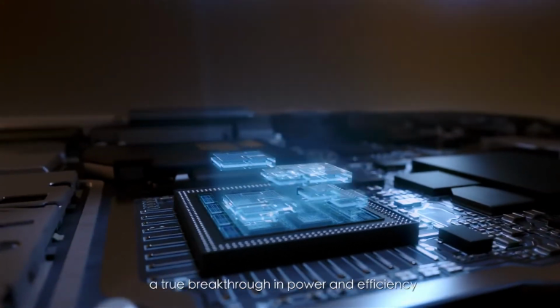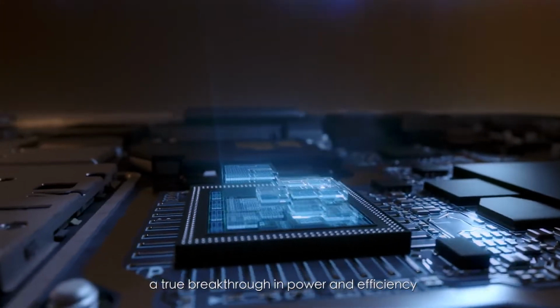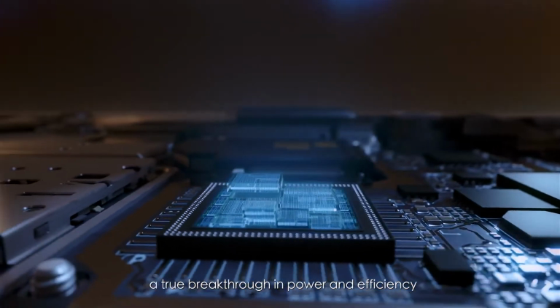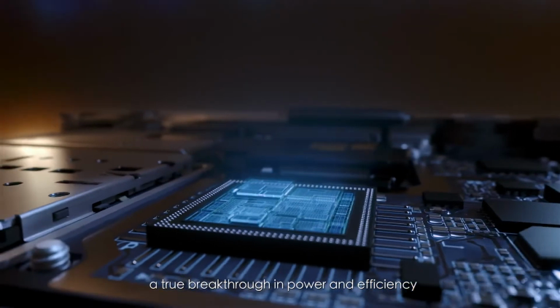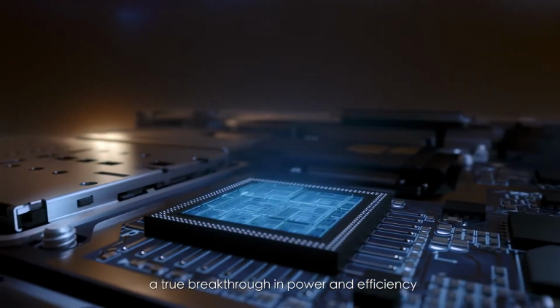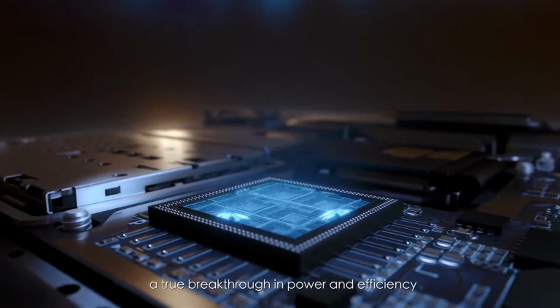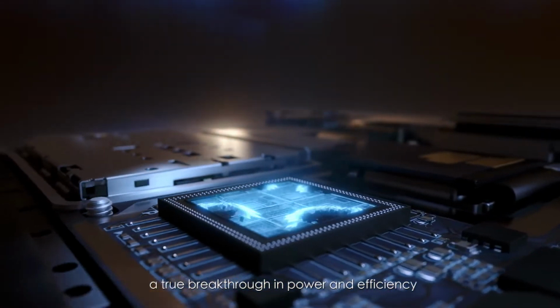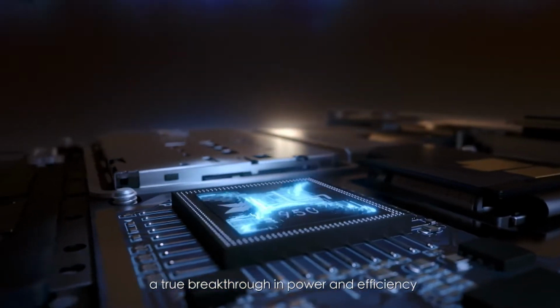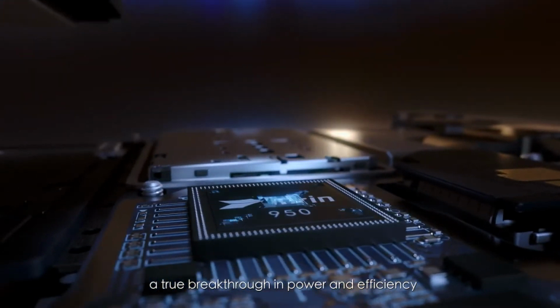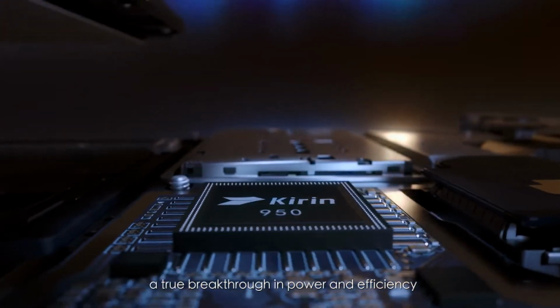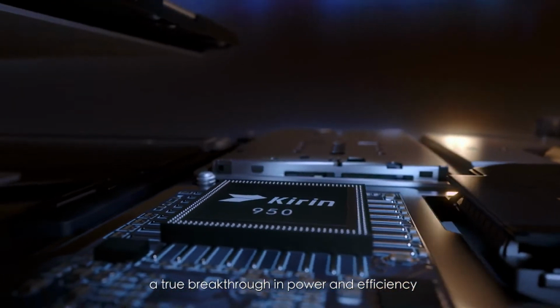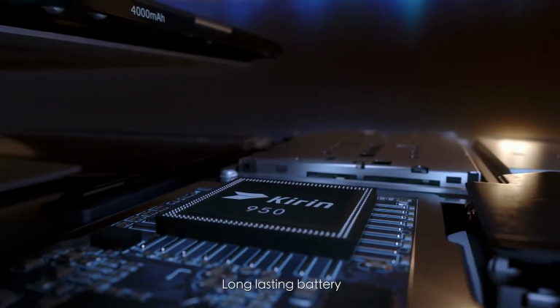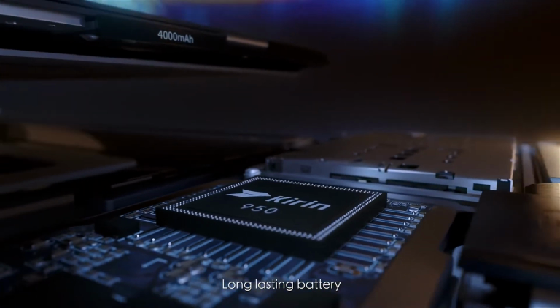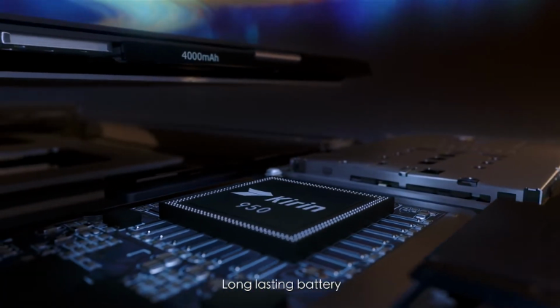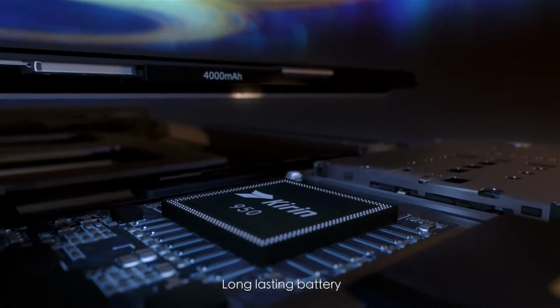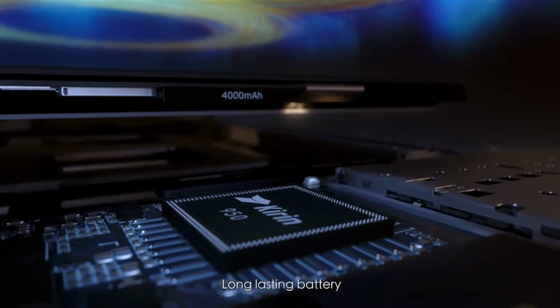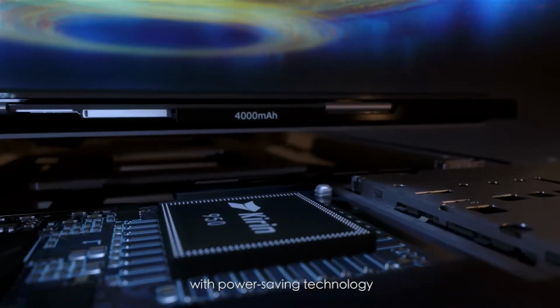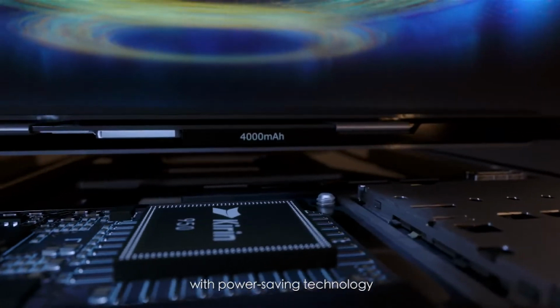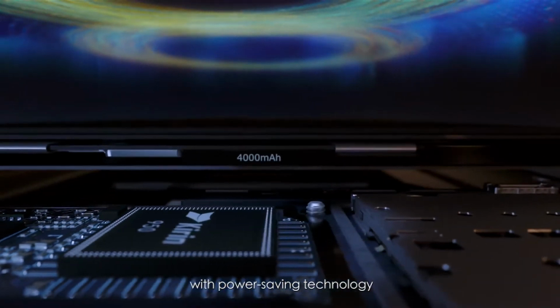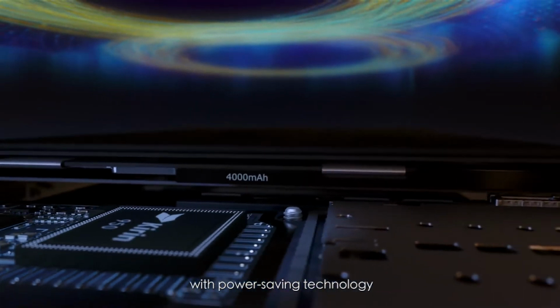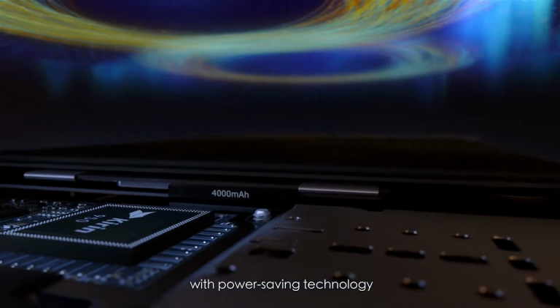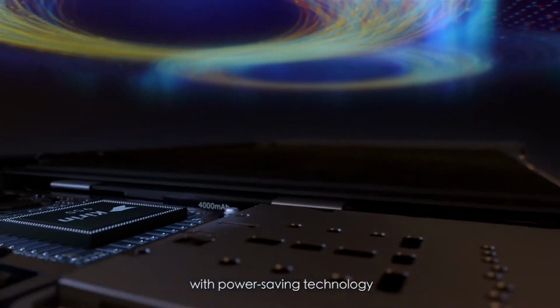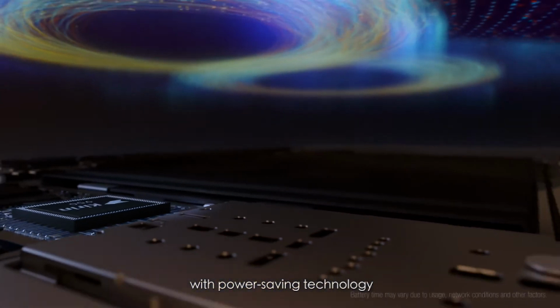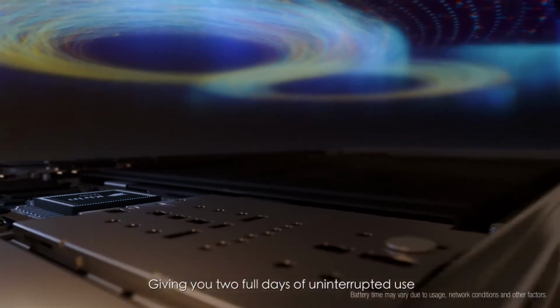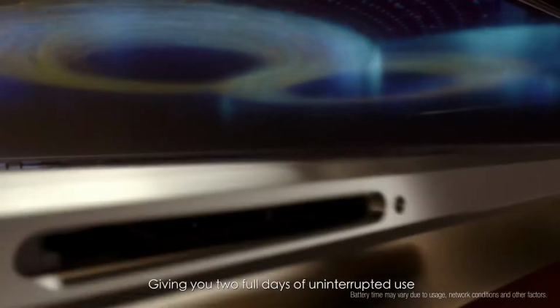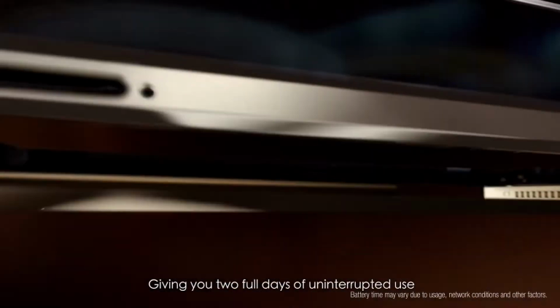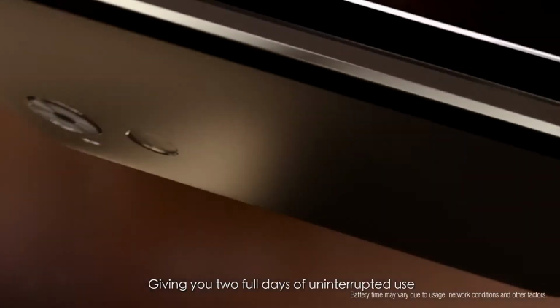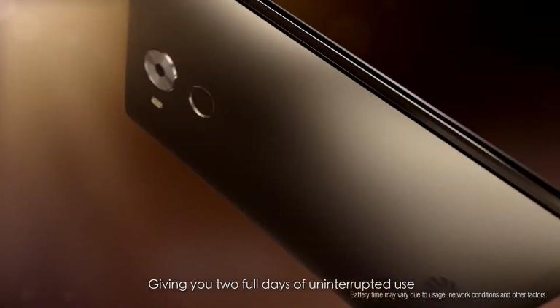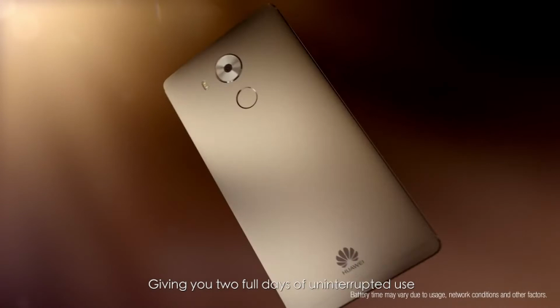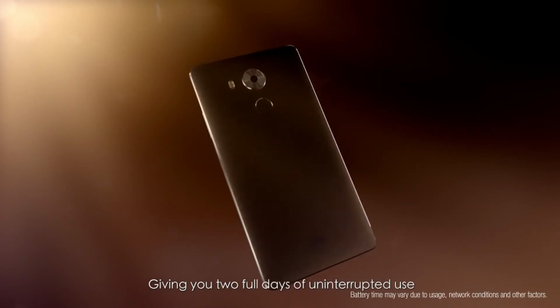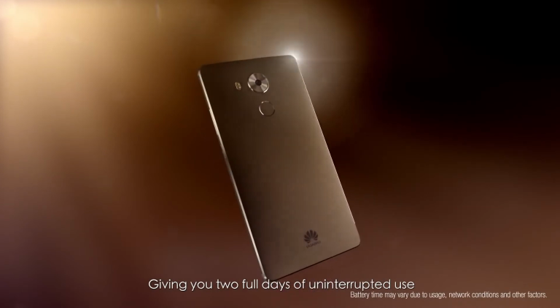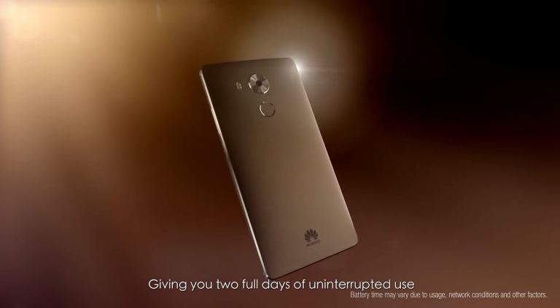A true breakthrough in power and efficiency. Long-lasting battery with power-saving technology, giving you two full days of uninterrupted use.